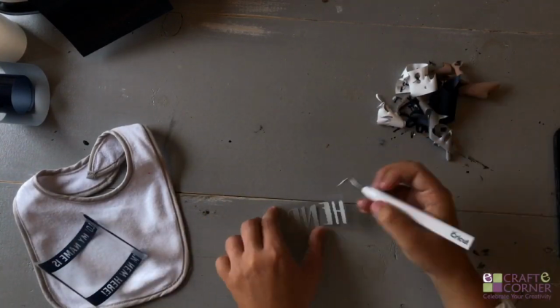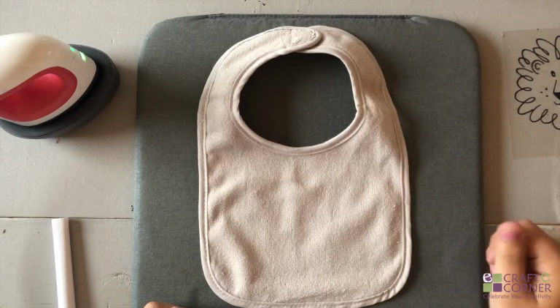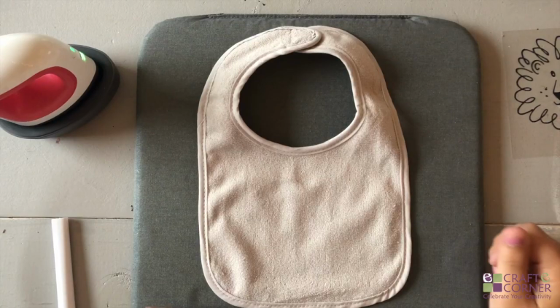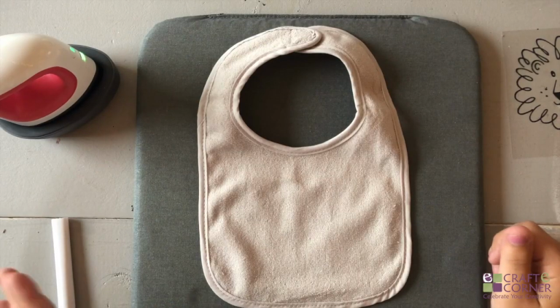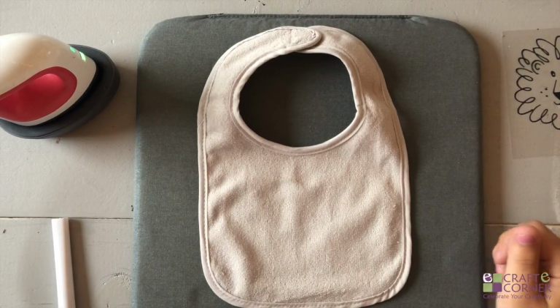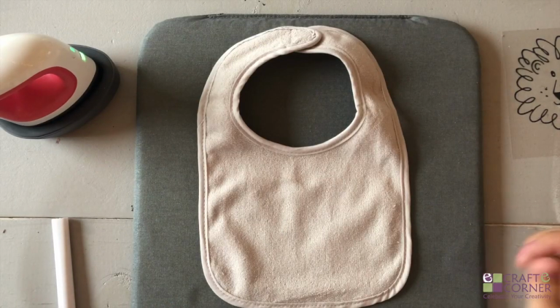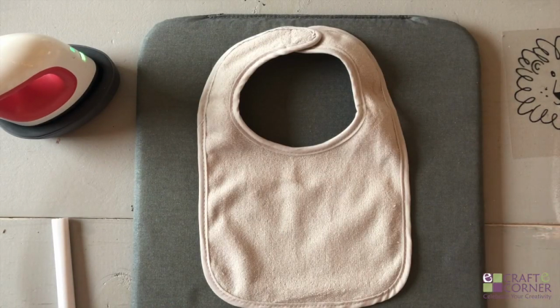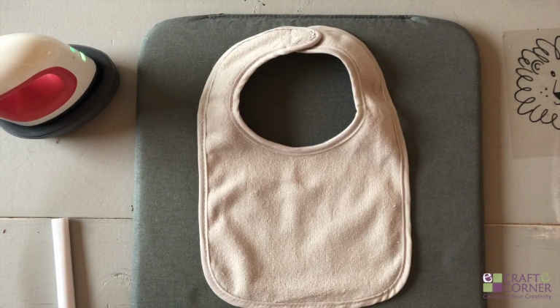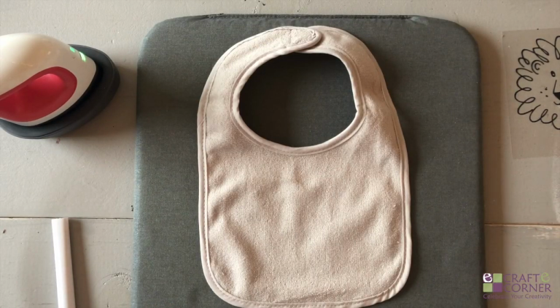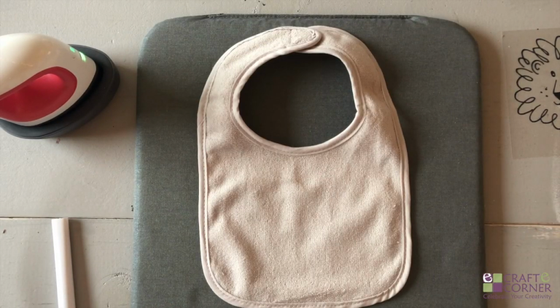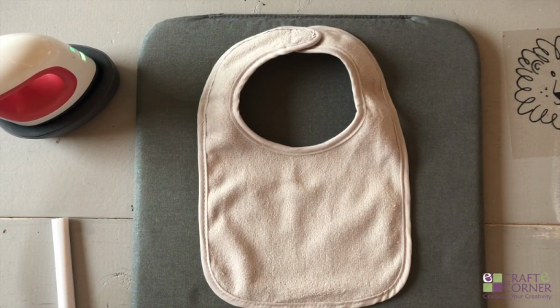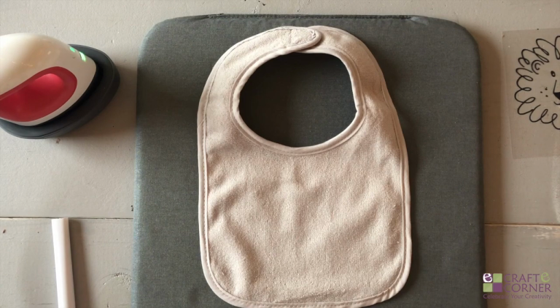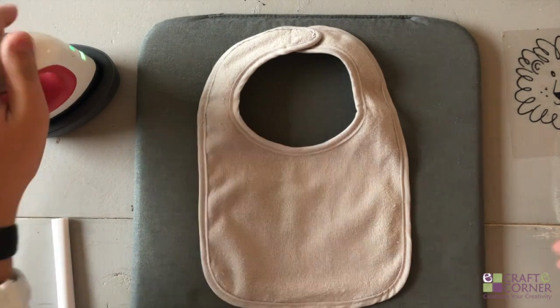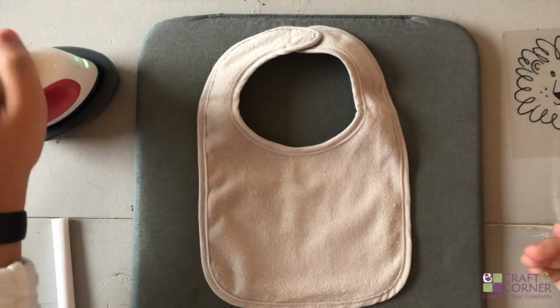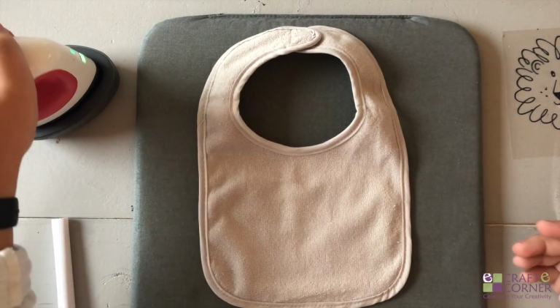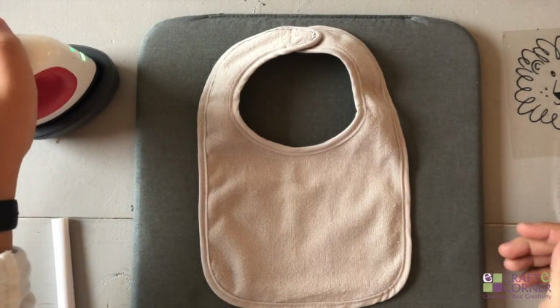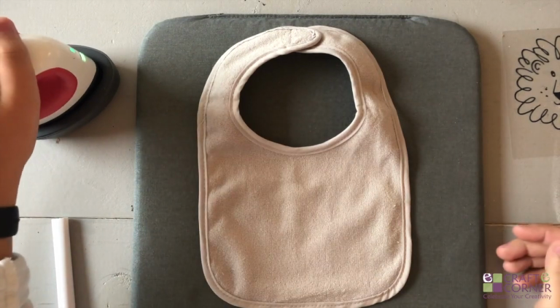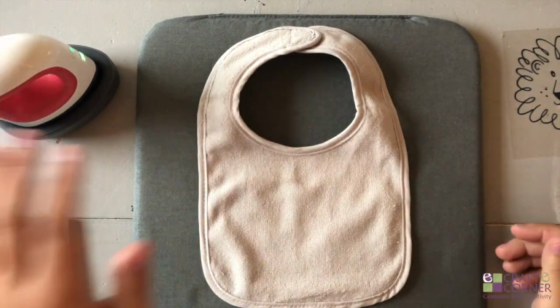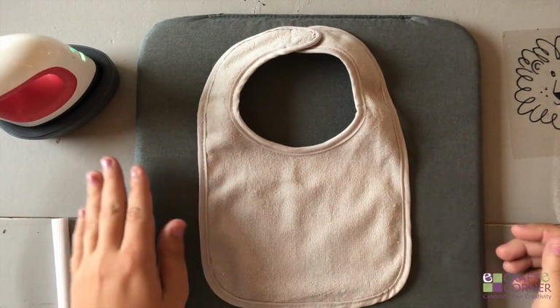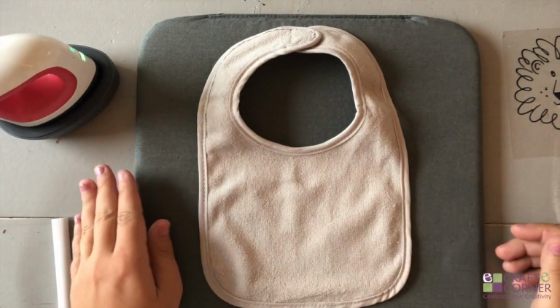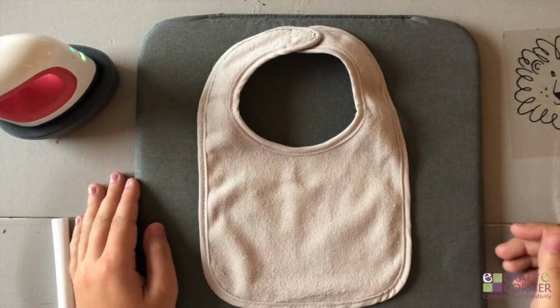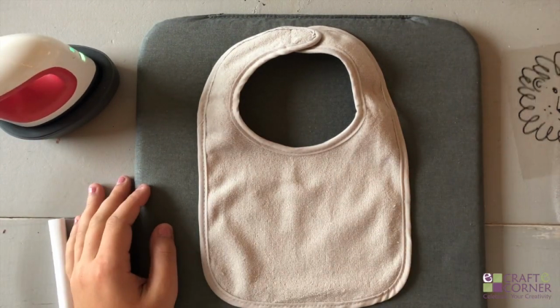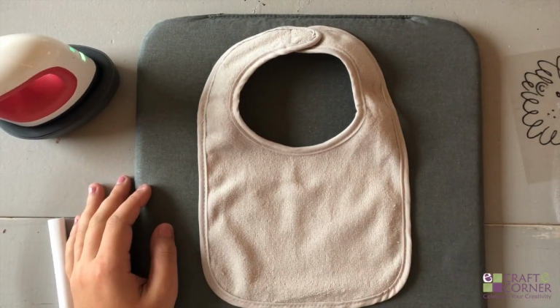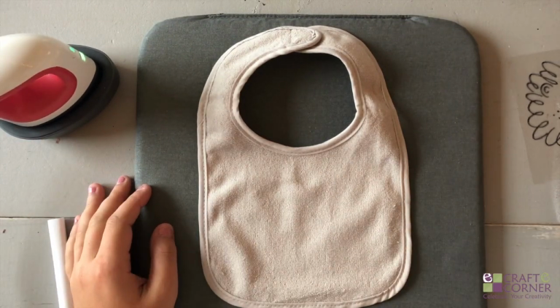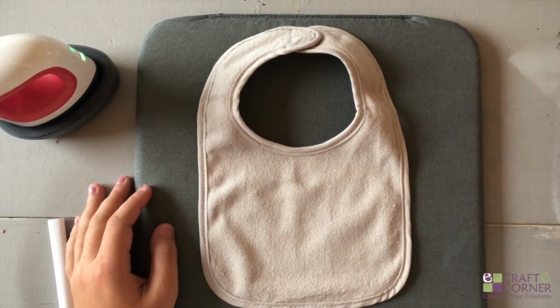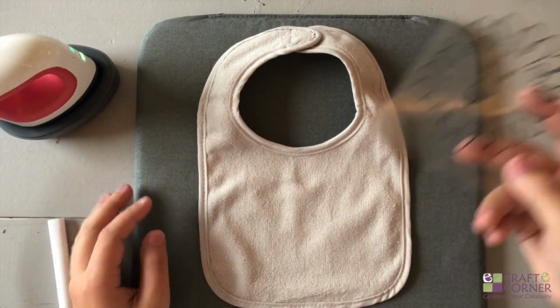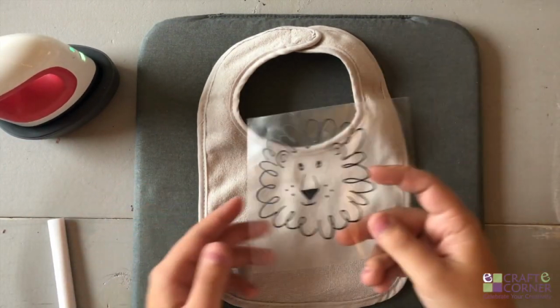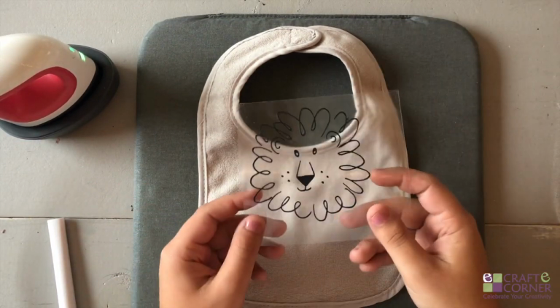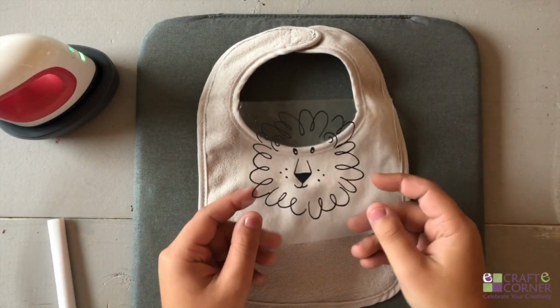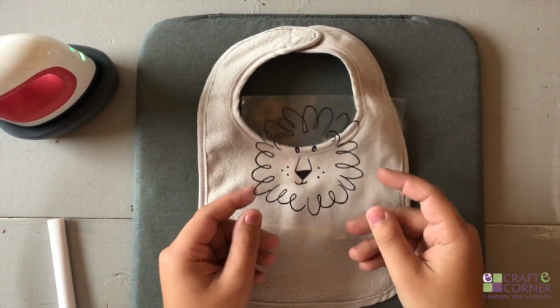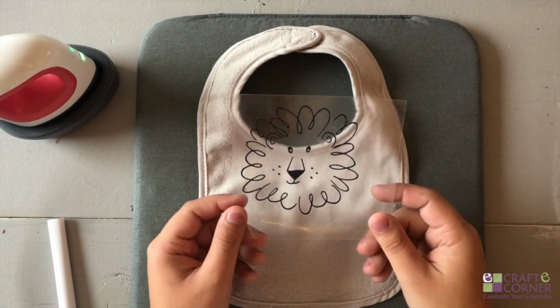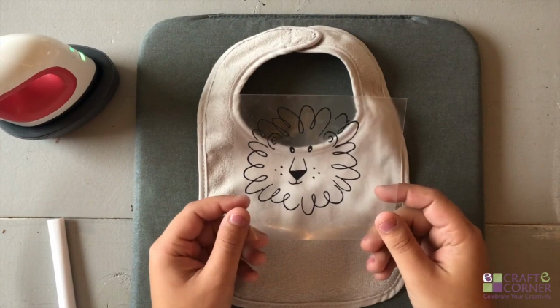To use the EasyPress Mini you just need a couple of materials. You'll obviously need the mini, and then you'll need a mat and some iron-on or heat transfer vinyl.